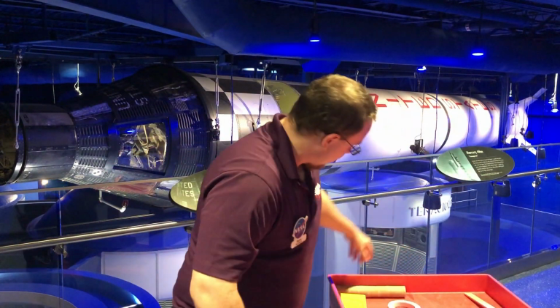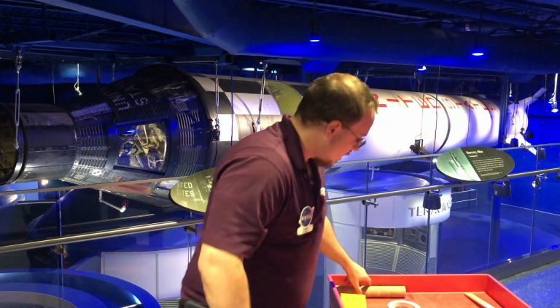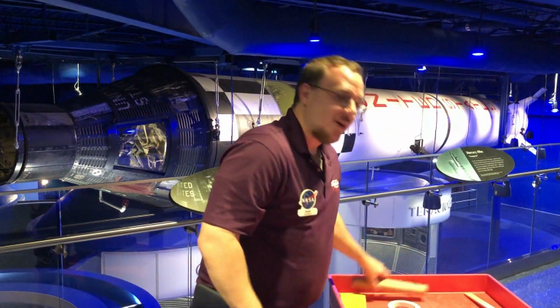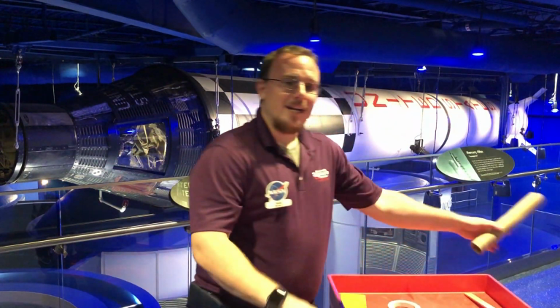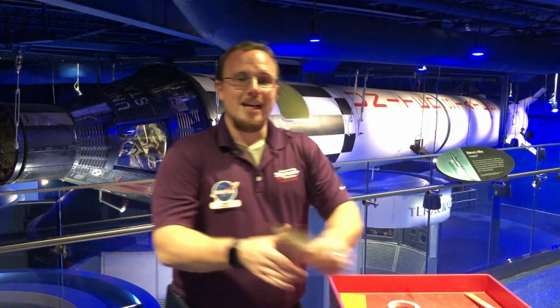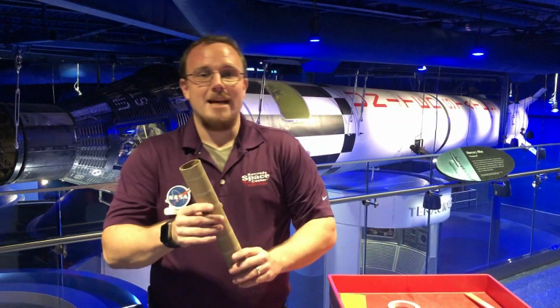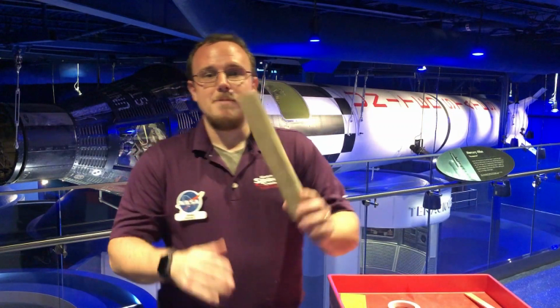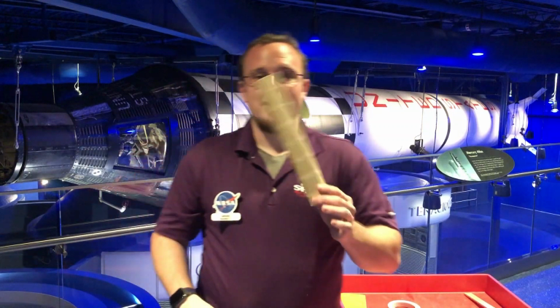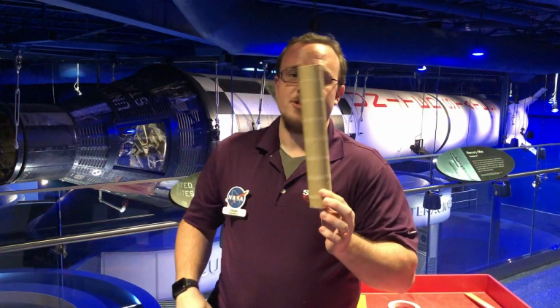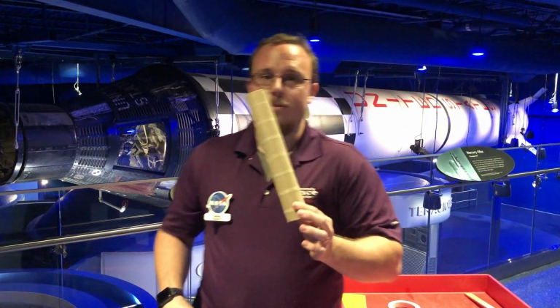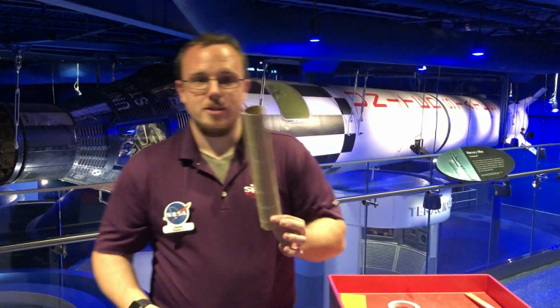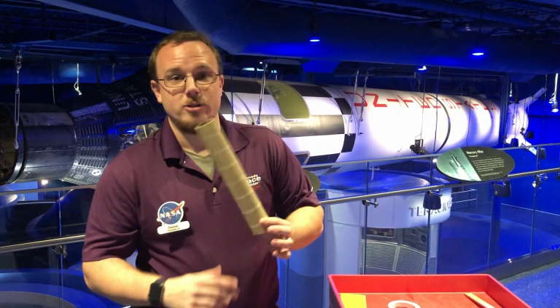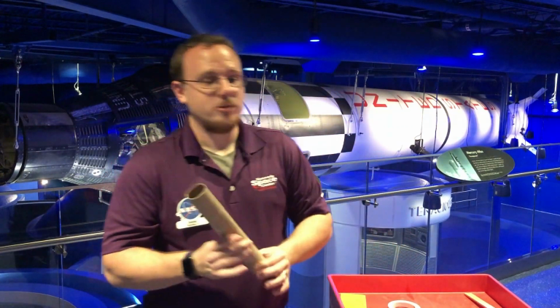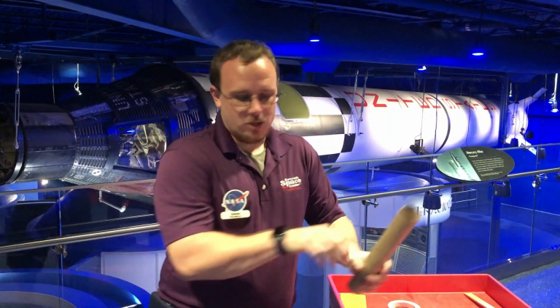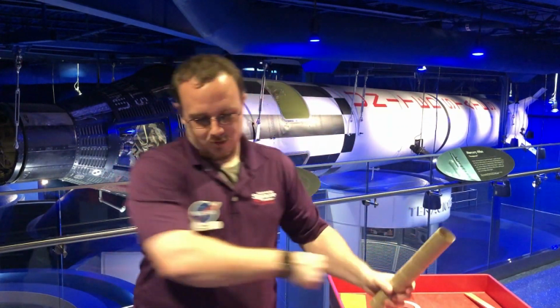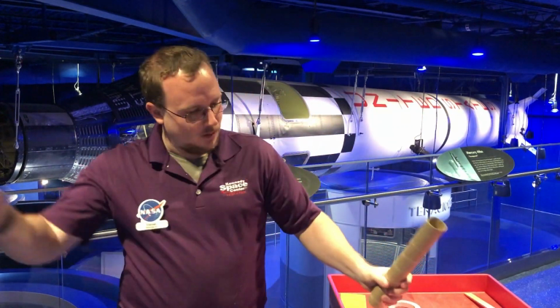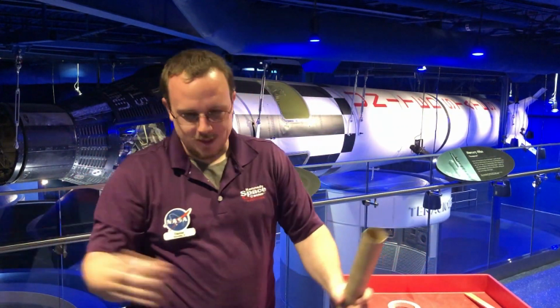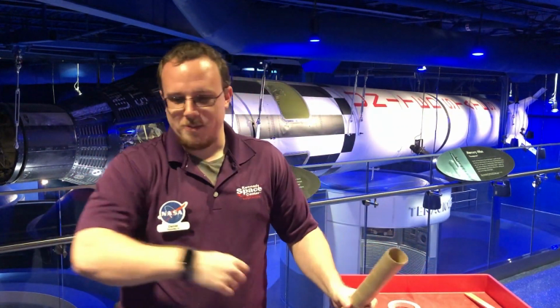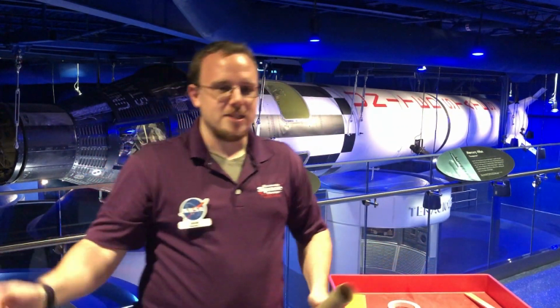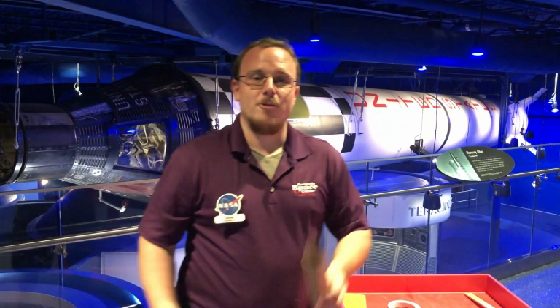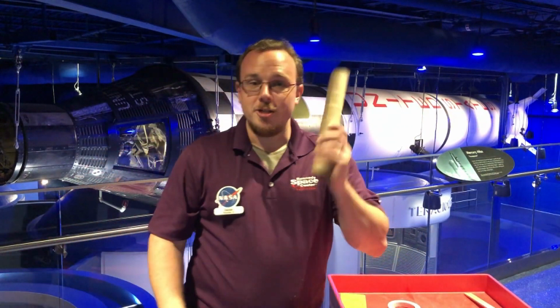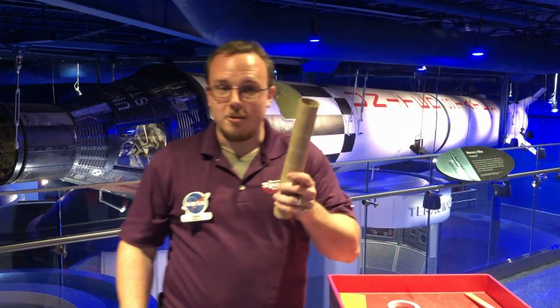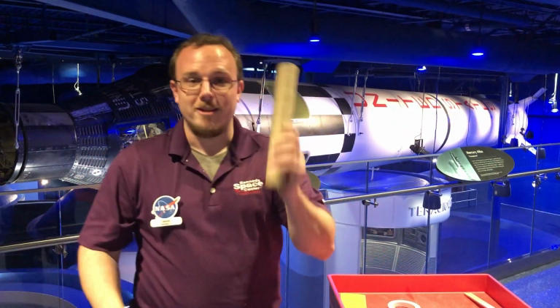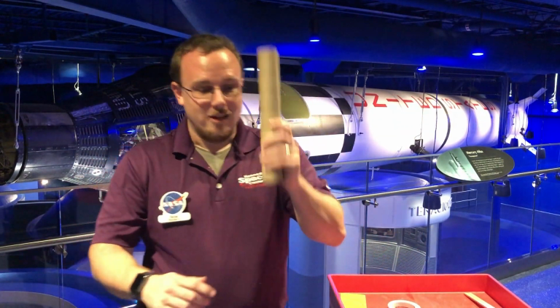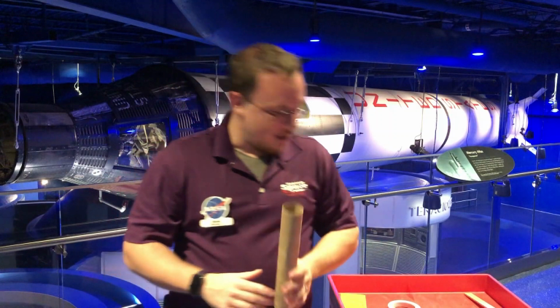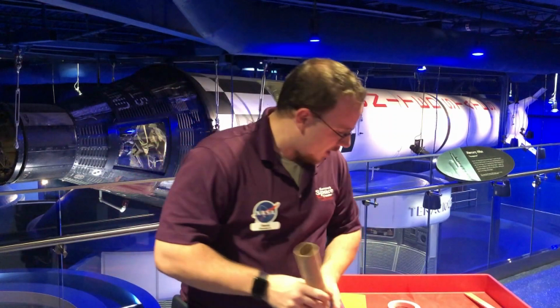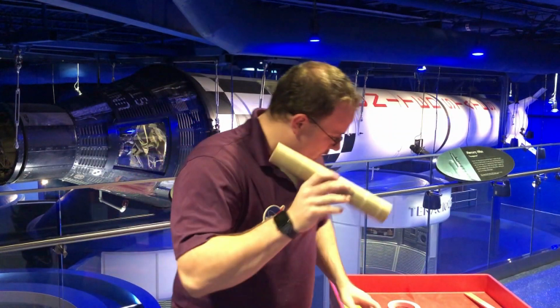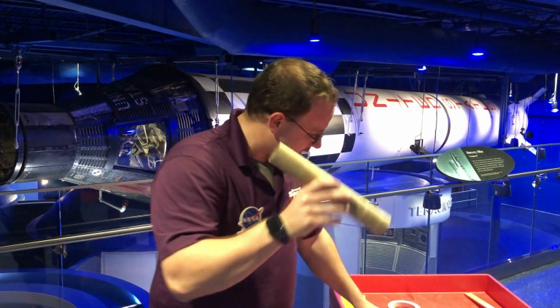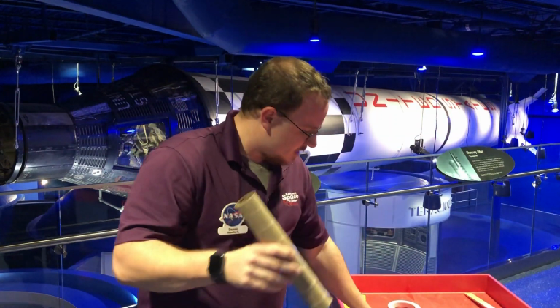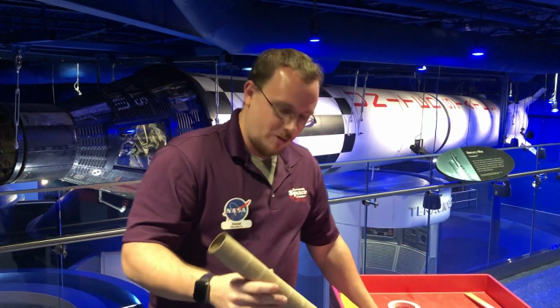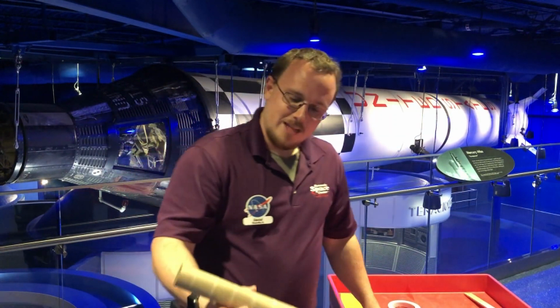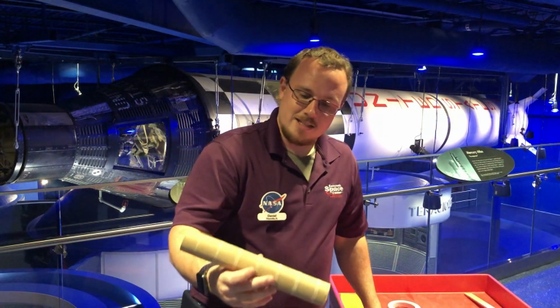First off, you're going to need an empty paper towel tube, so don't just go ripping a whole bunch of paper towels off. Wait until you're done with it, and then we are going to start with this.